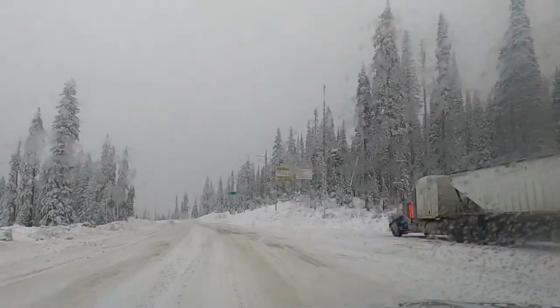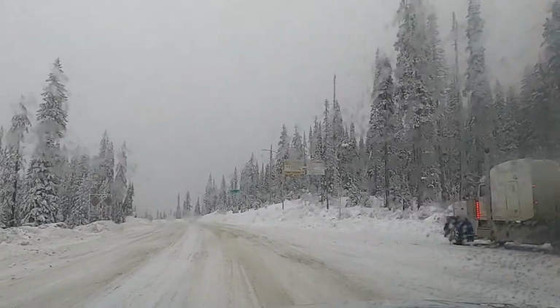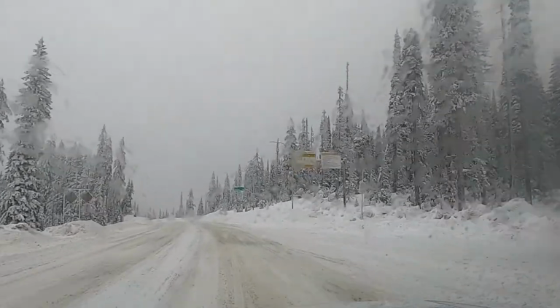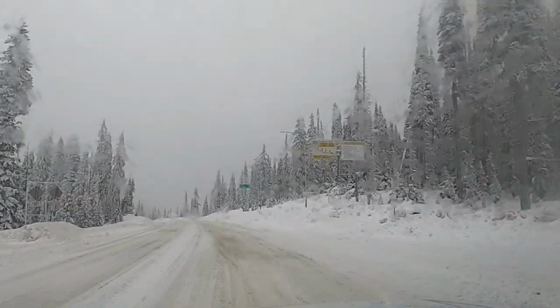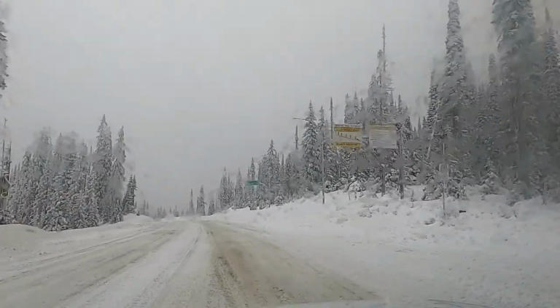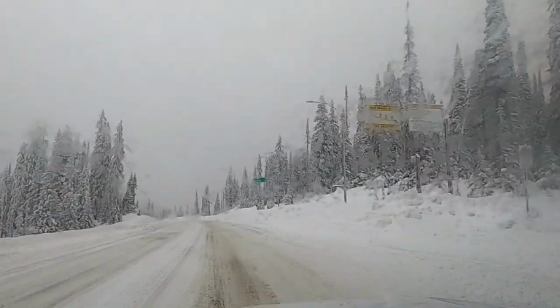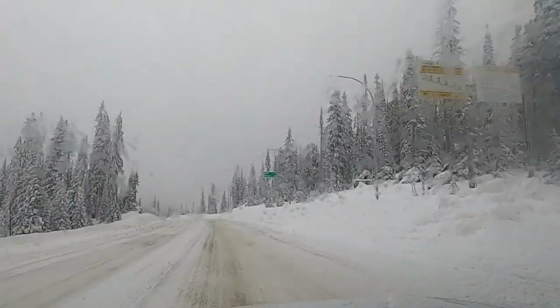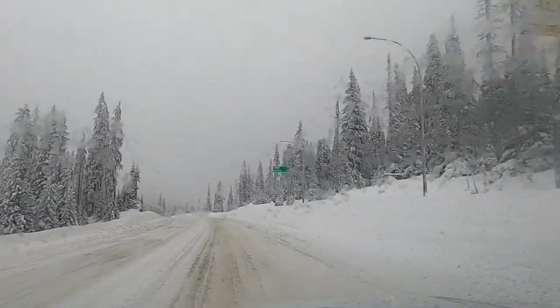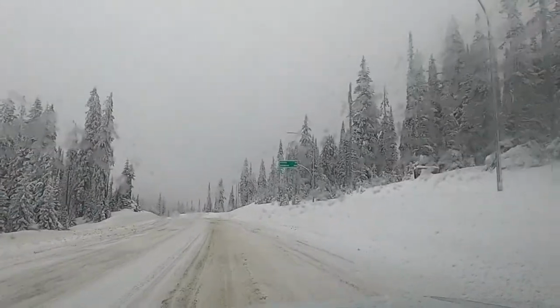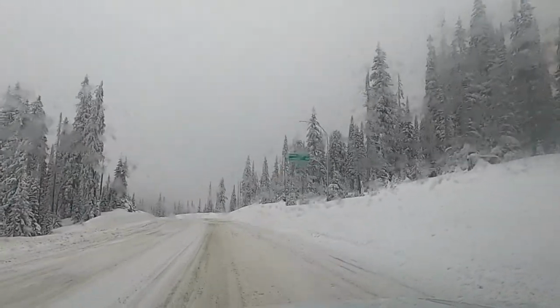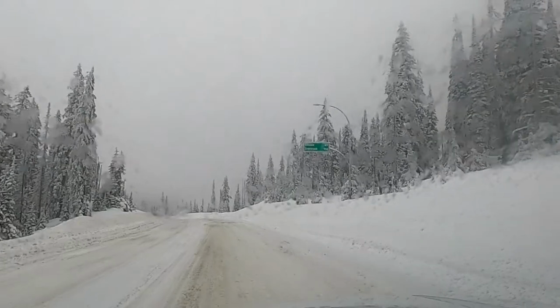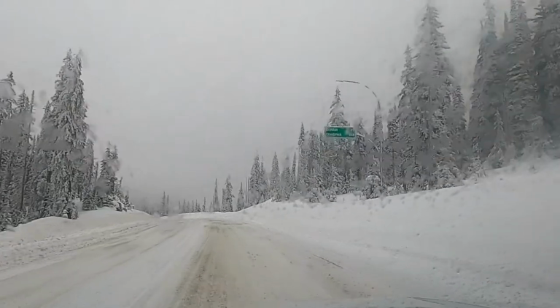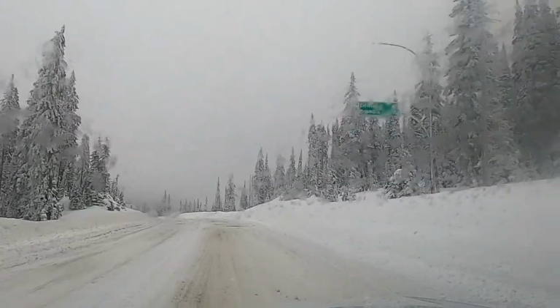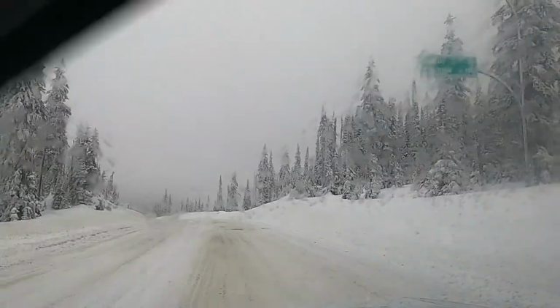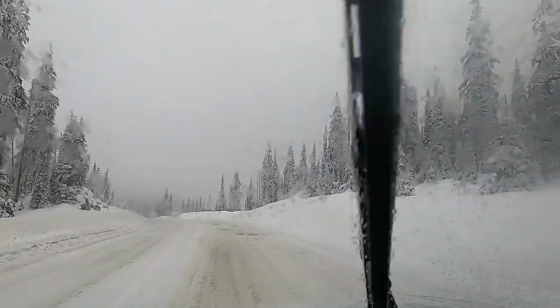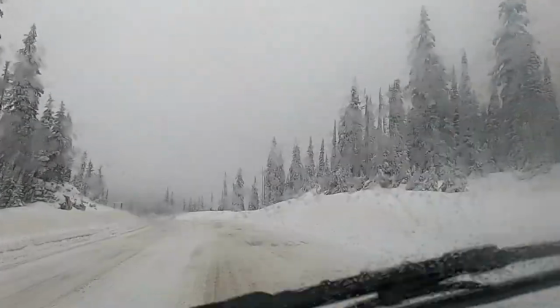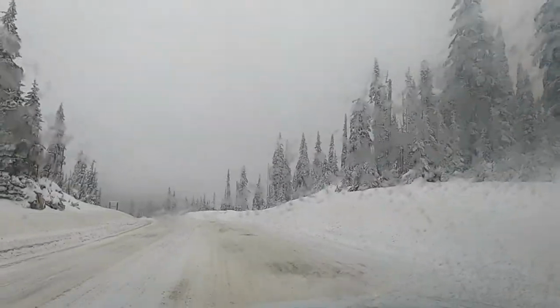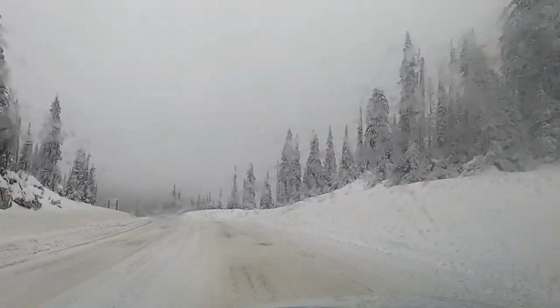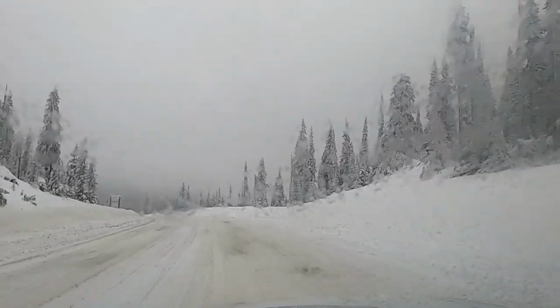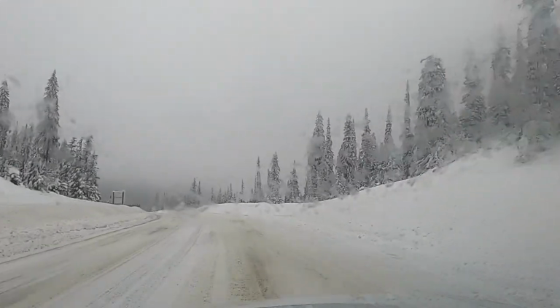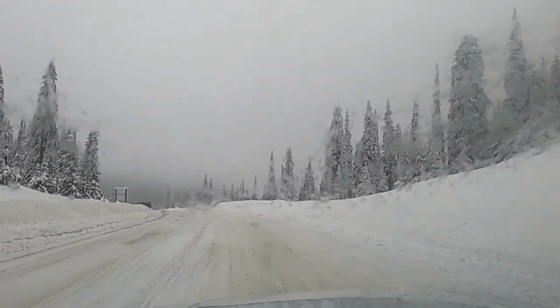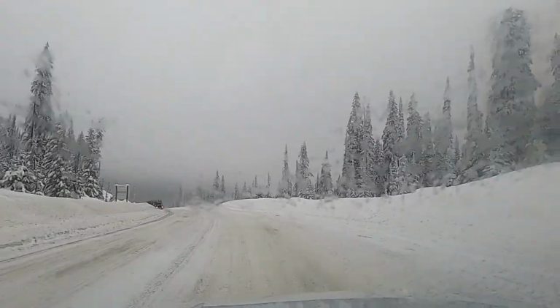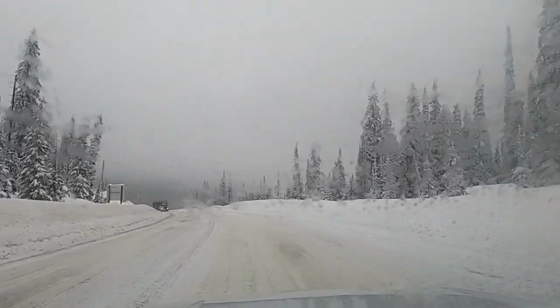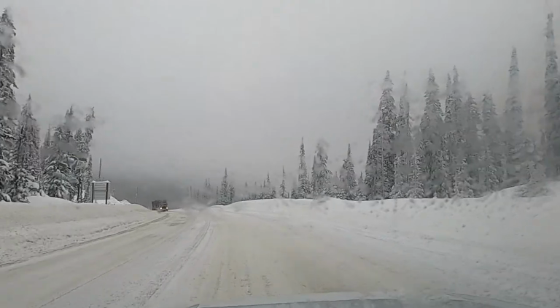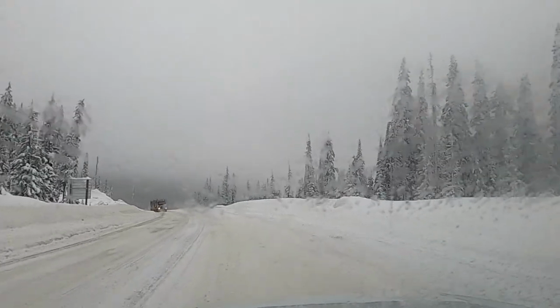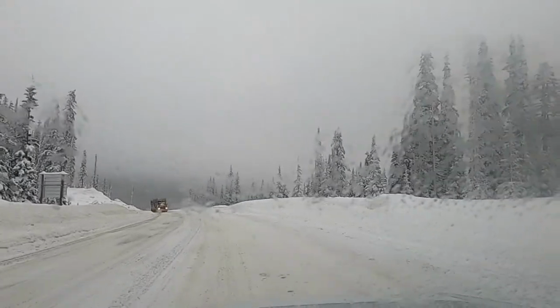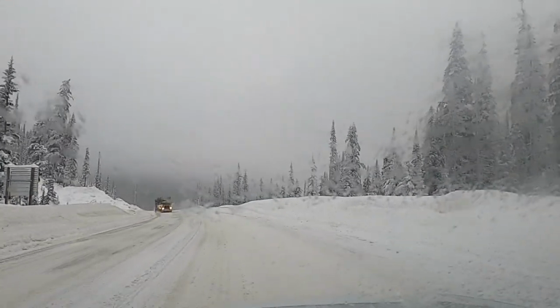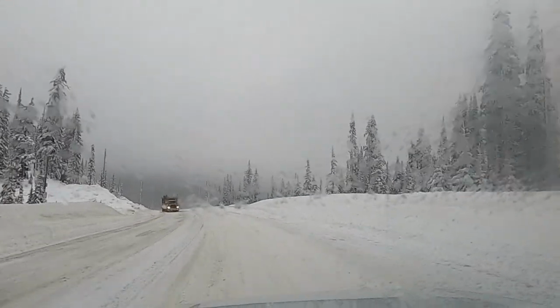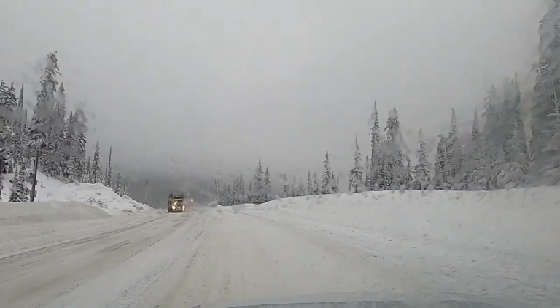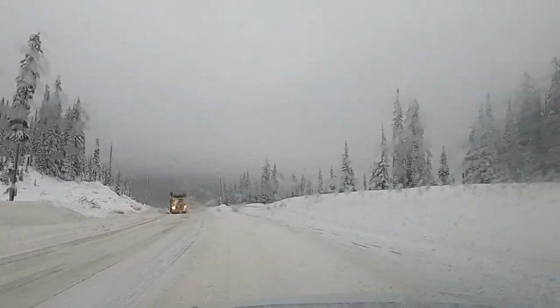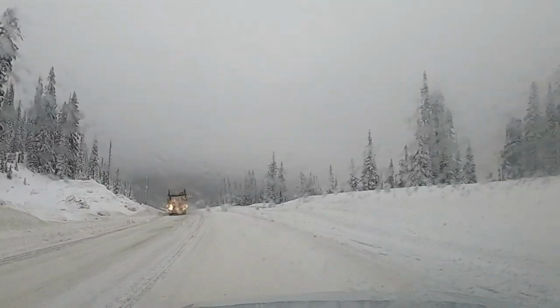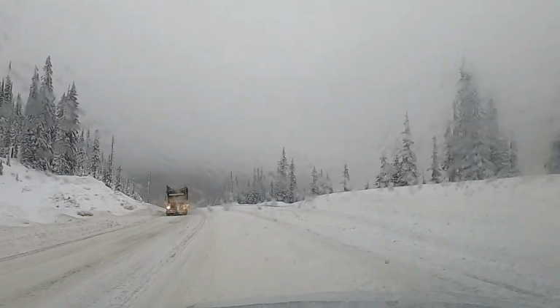Okay, crested the Kootenay Pass — crested at about 47. A little bit of precipitation, I don't know if it's snow or rain but it's melting as soon as it hits my windshield.